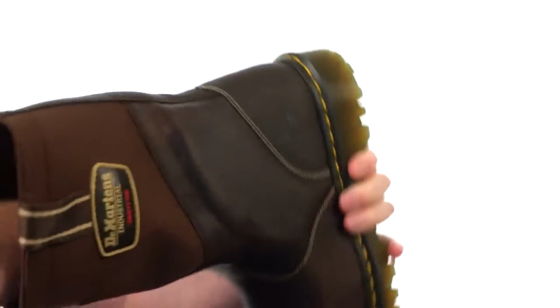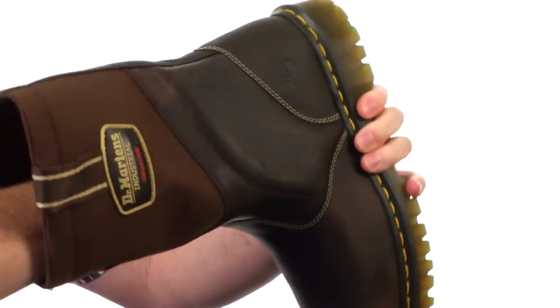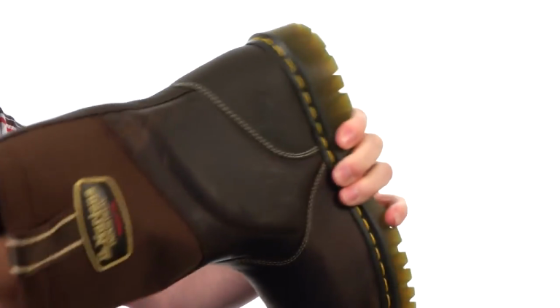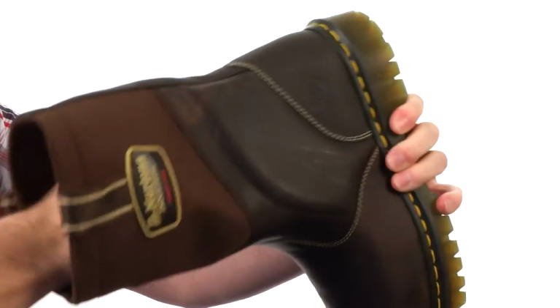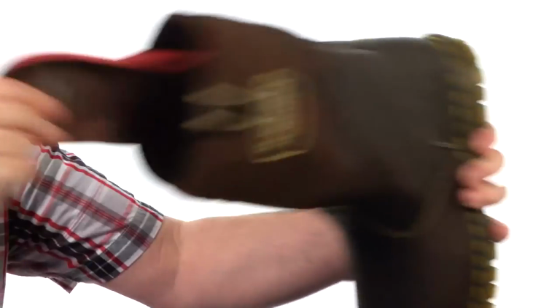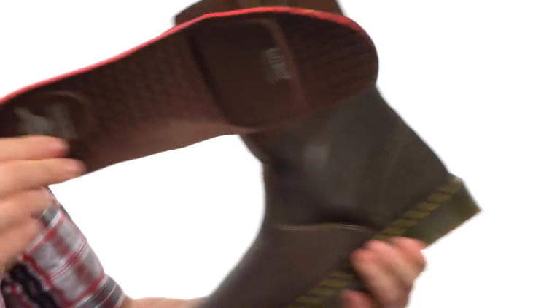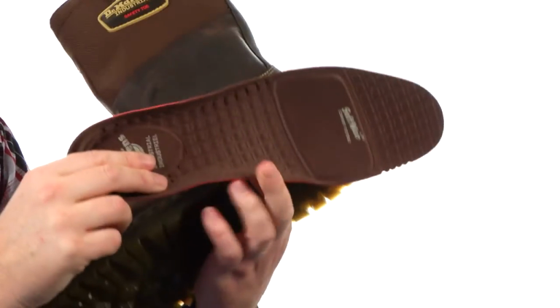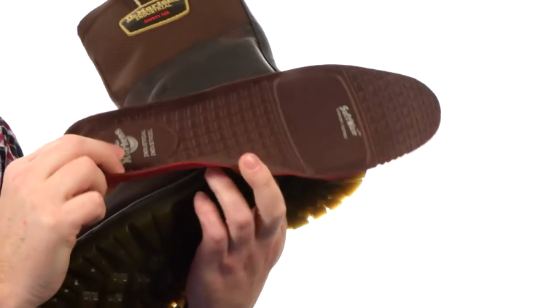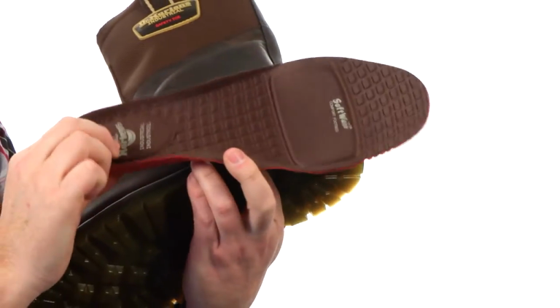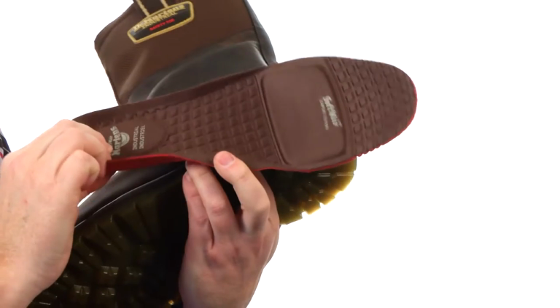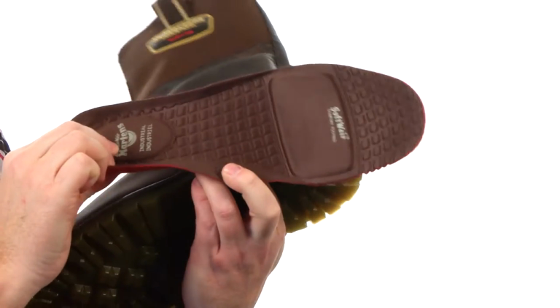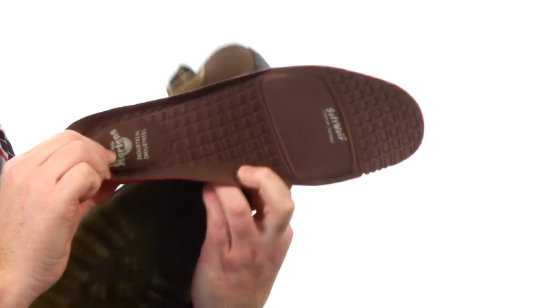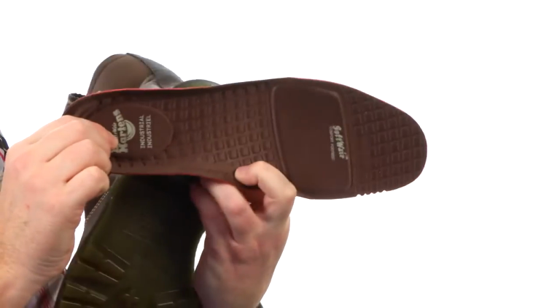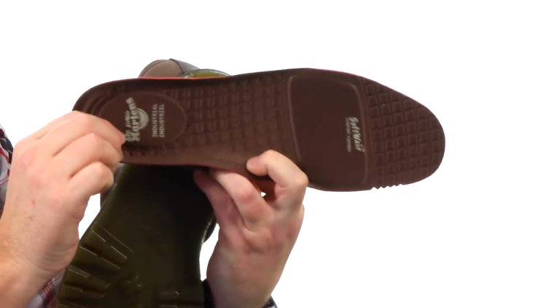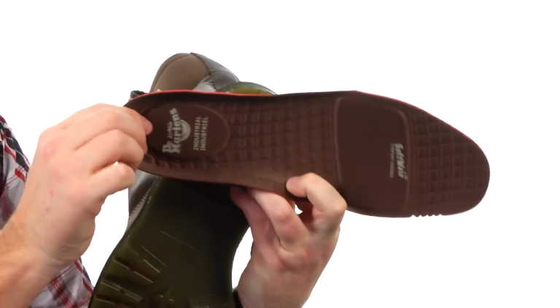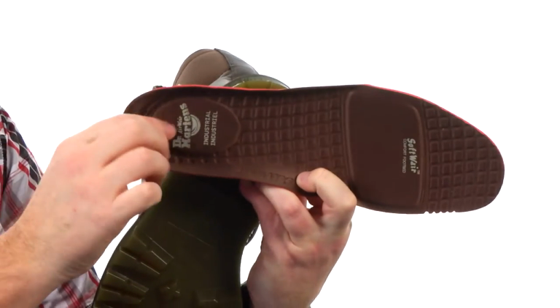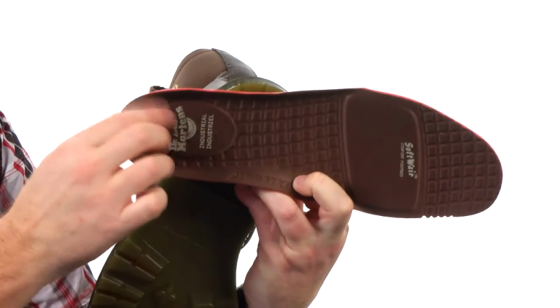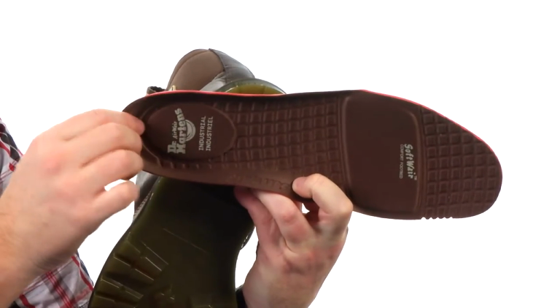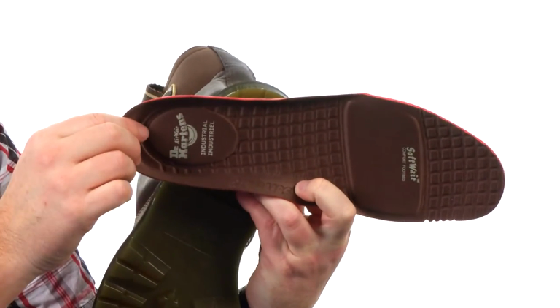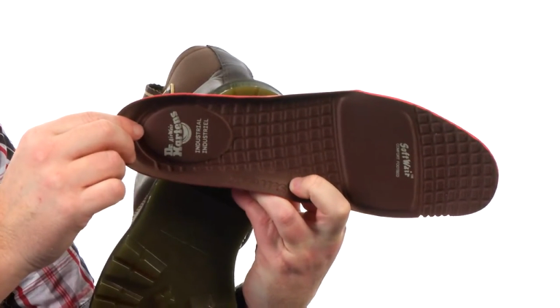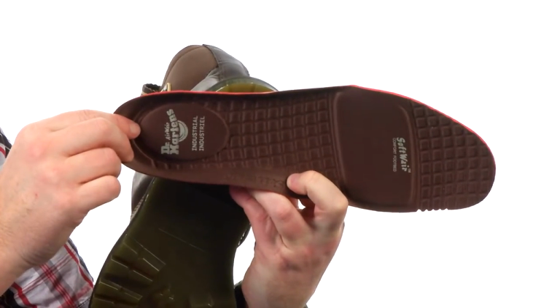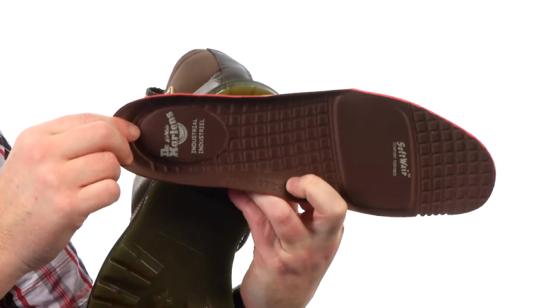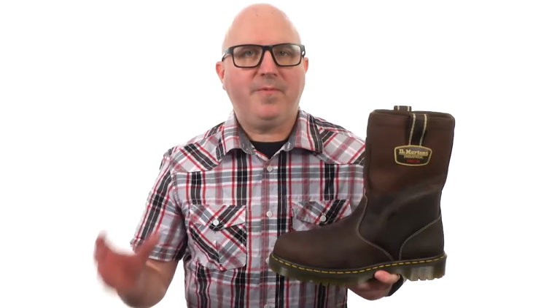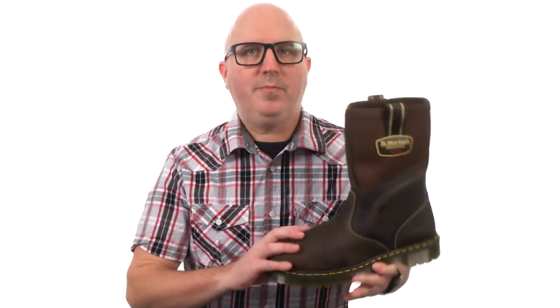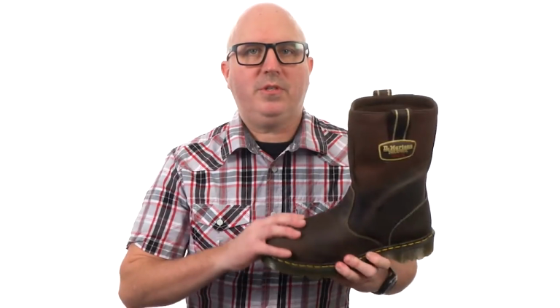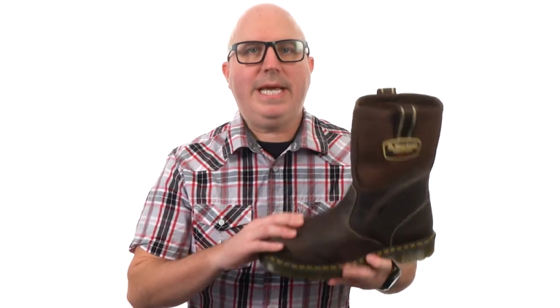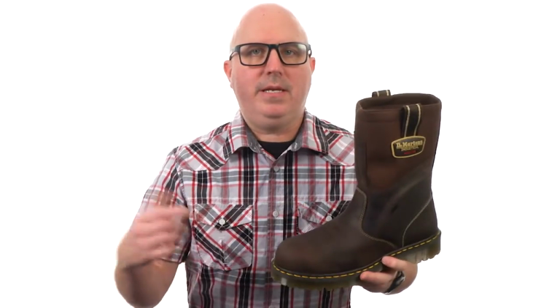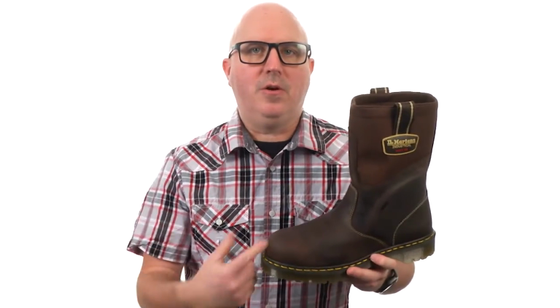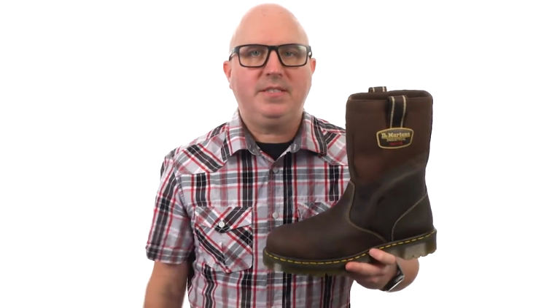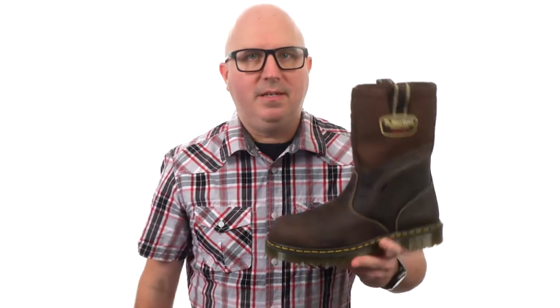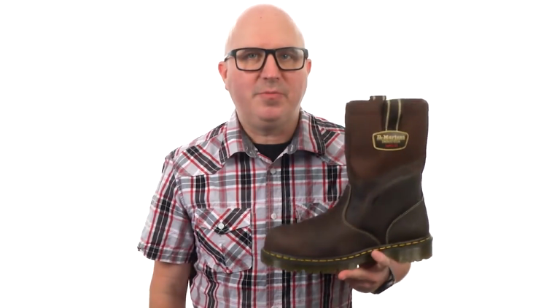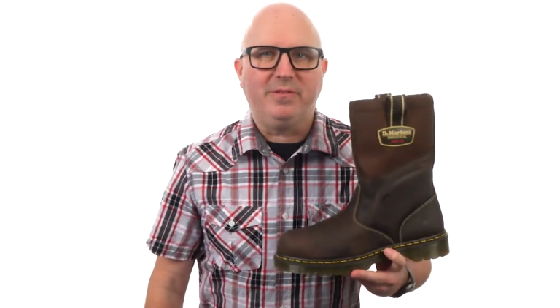On the interior we've got a removable insole. It's got some really nice cushioning and support, even anti-odor treatment. The perfect work boot to start the day in is the Hoke ST. It's from Doc Martens.